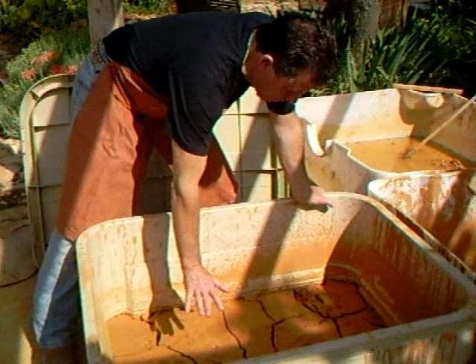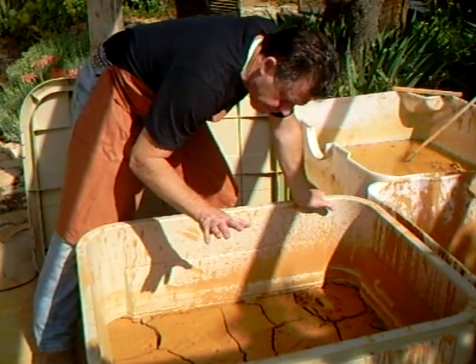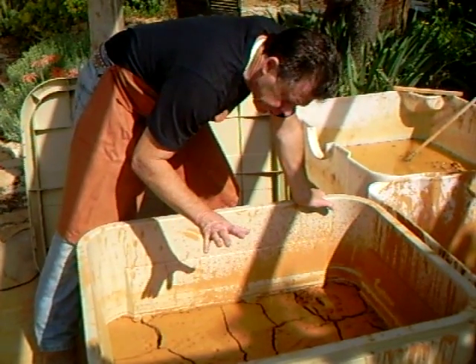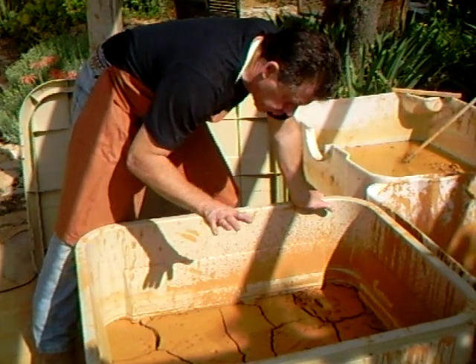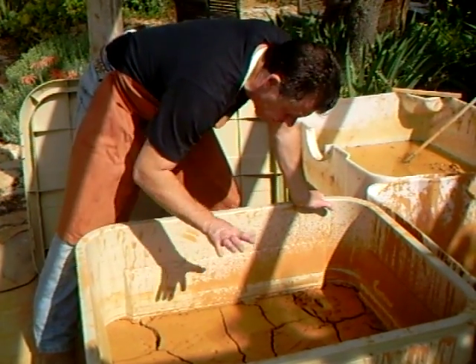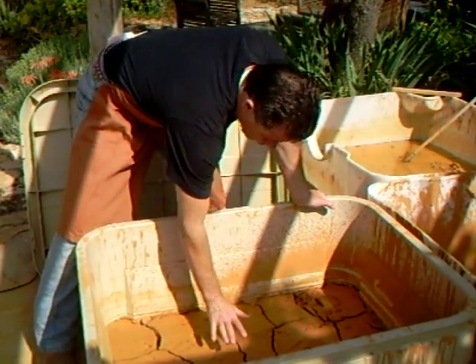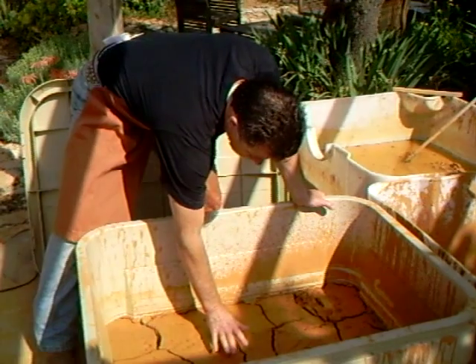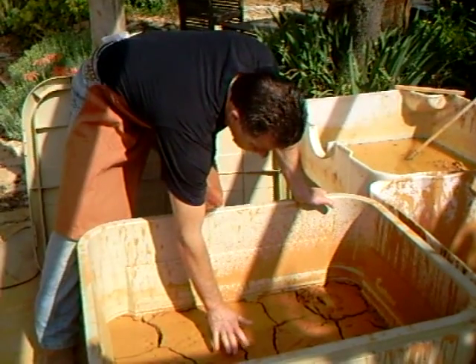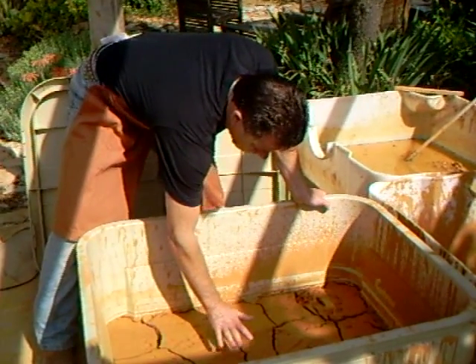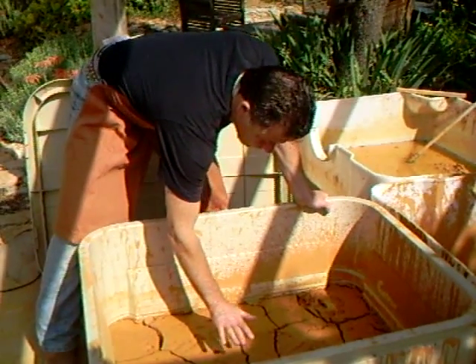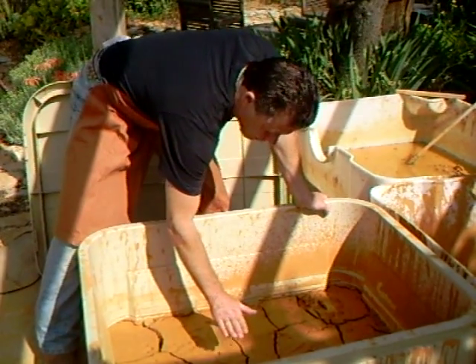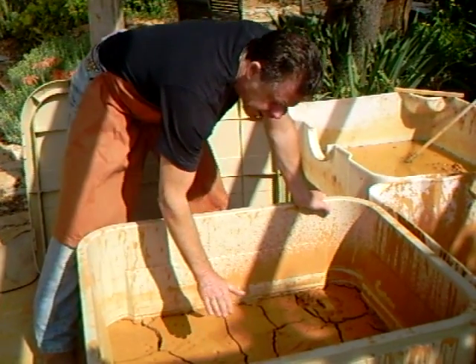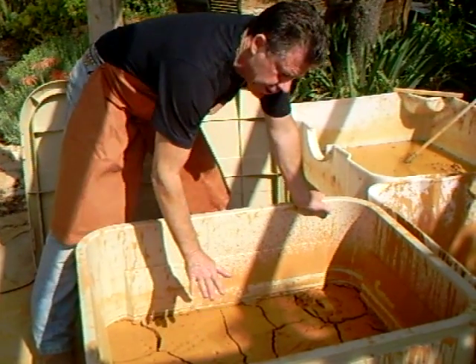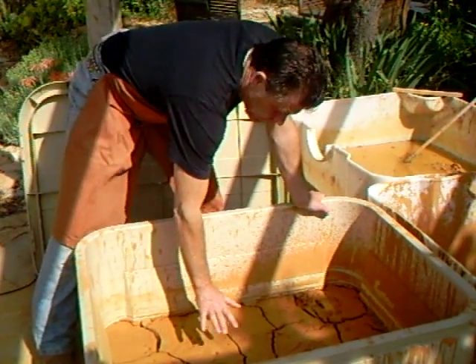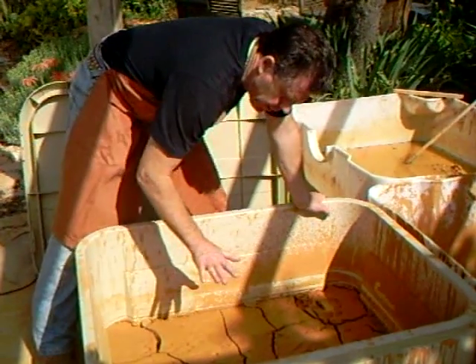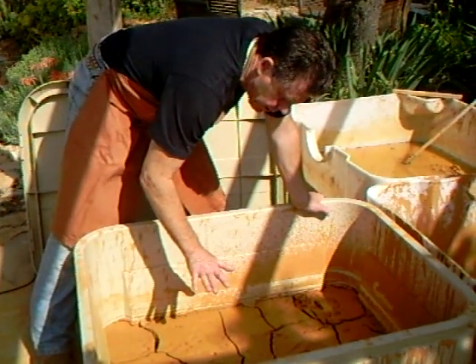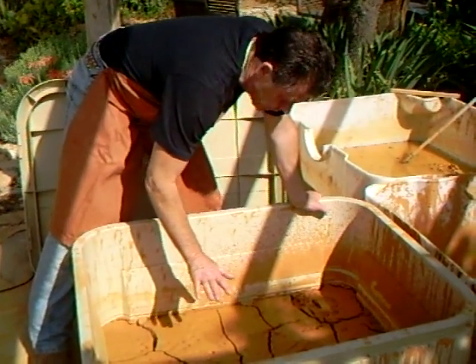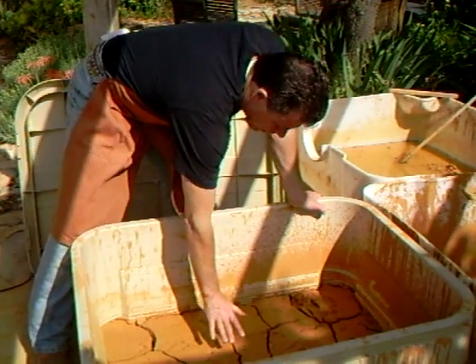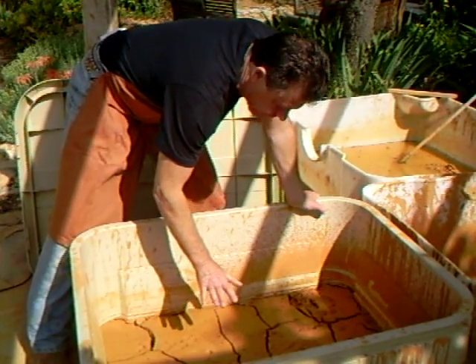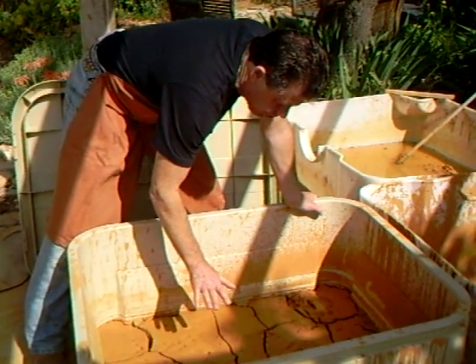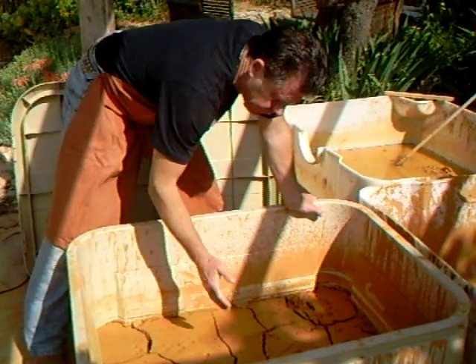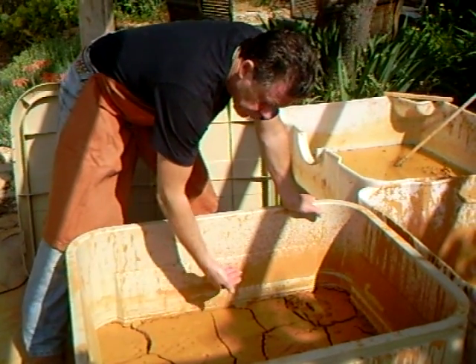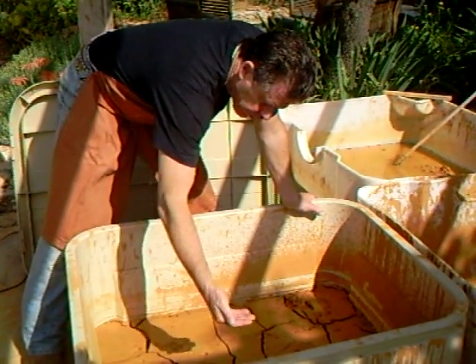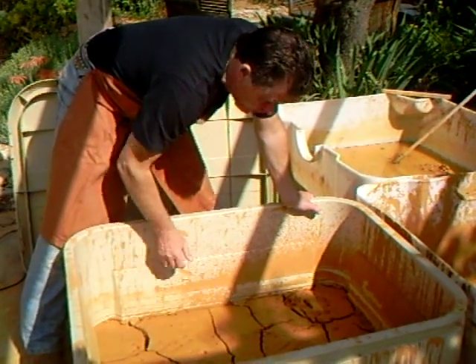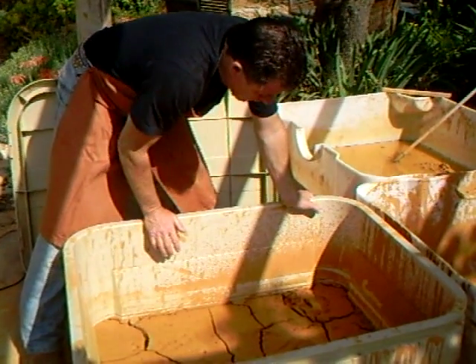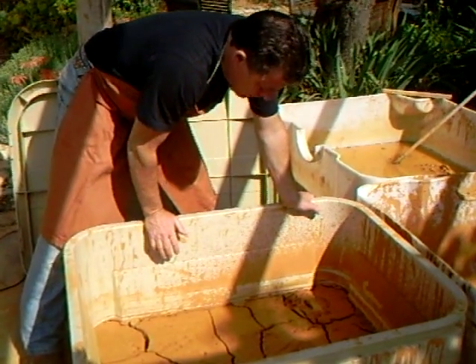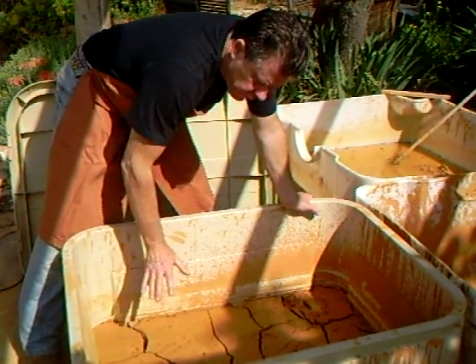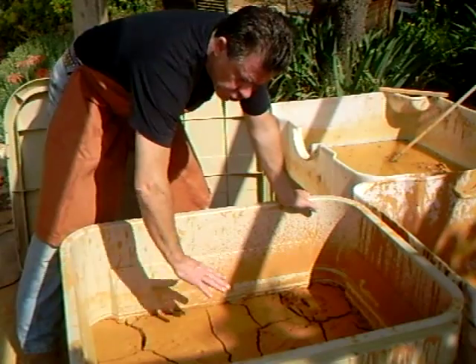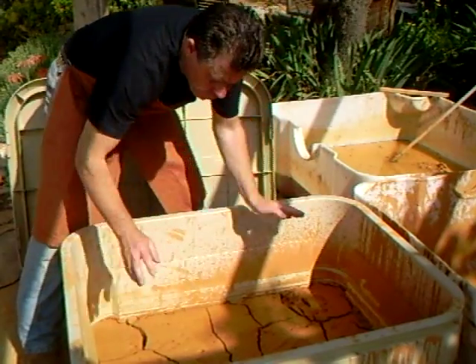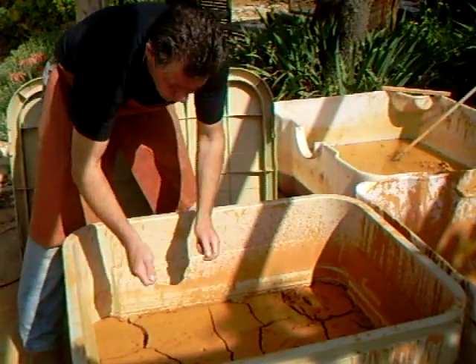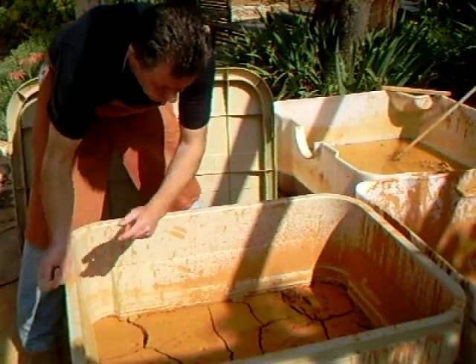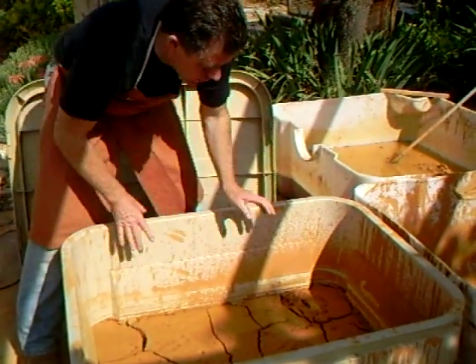The heavy particles of course going to the very bottom first and then finer and finer layers progressively towards the very top, and then we sponged off the water and siphoned it out.